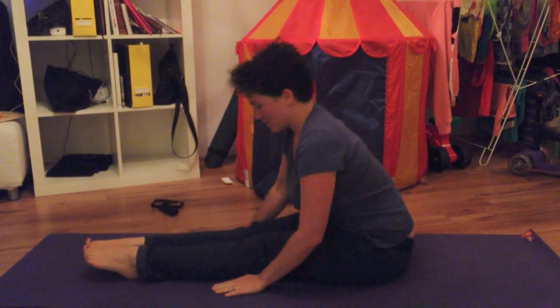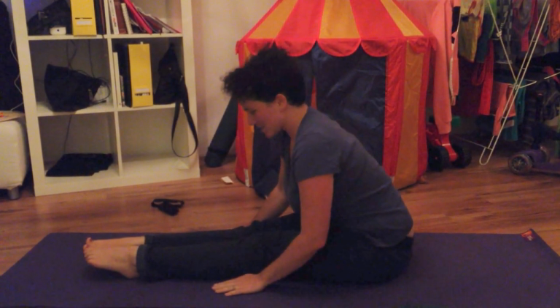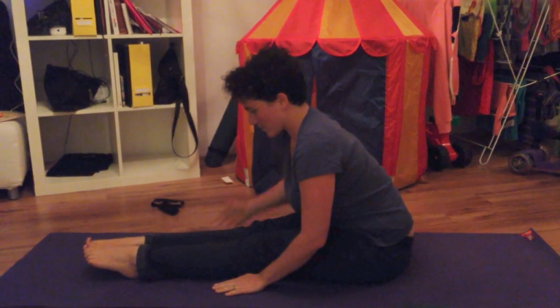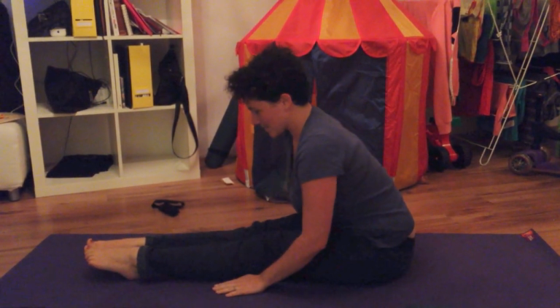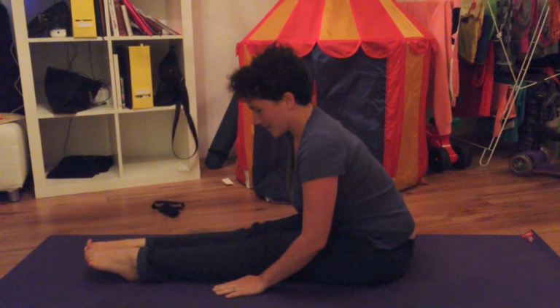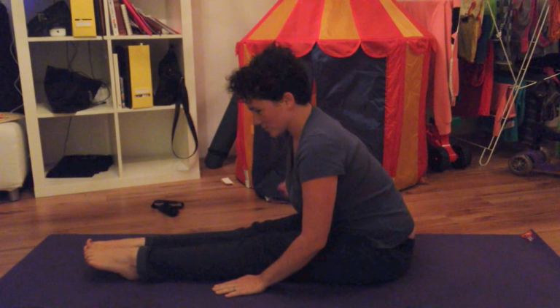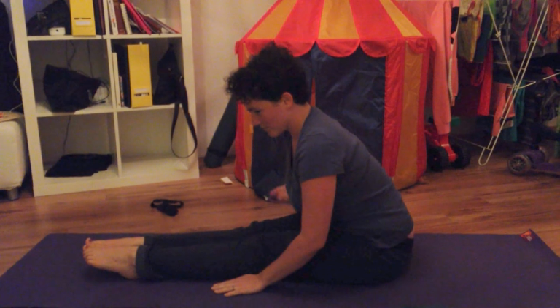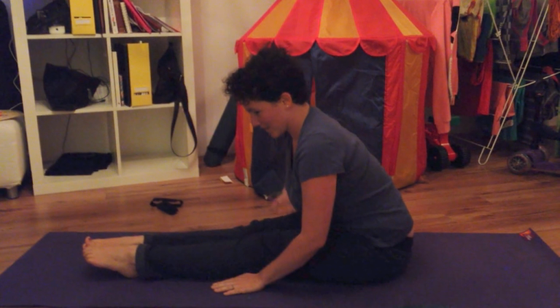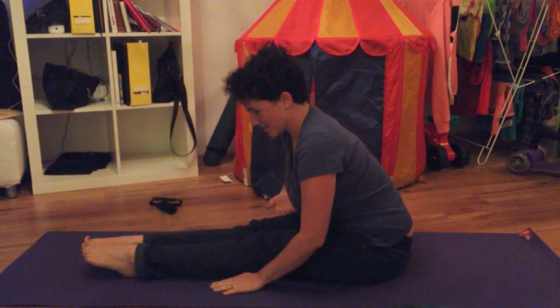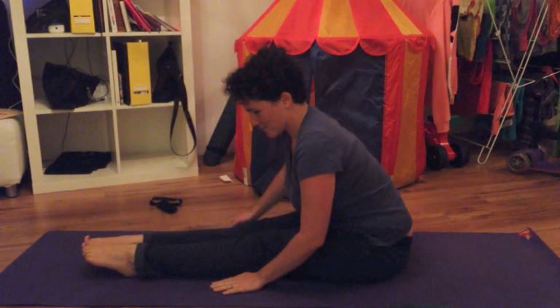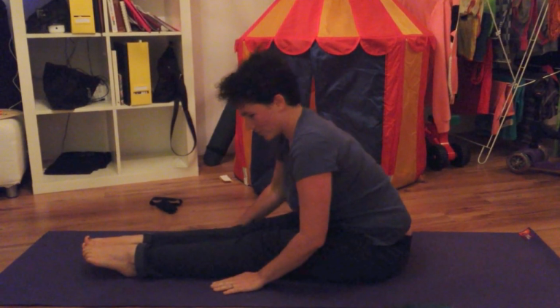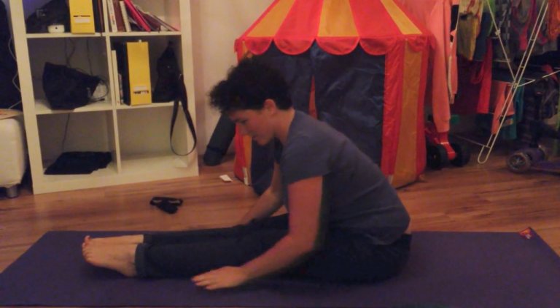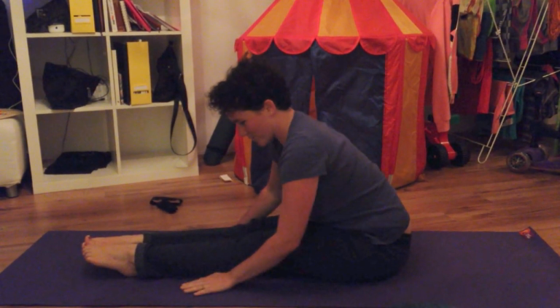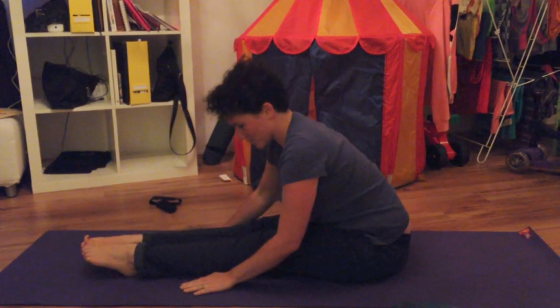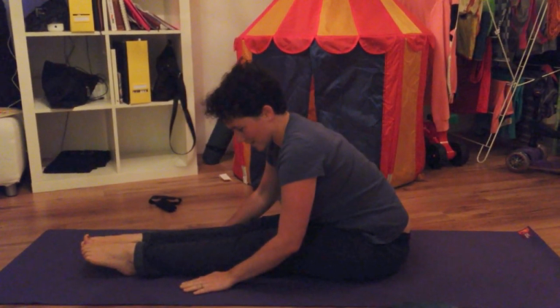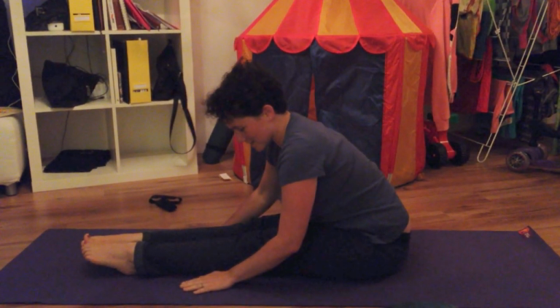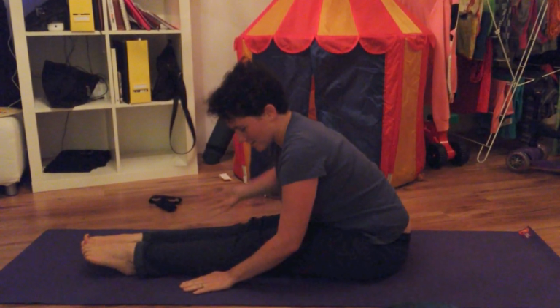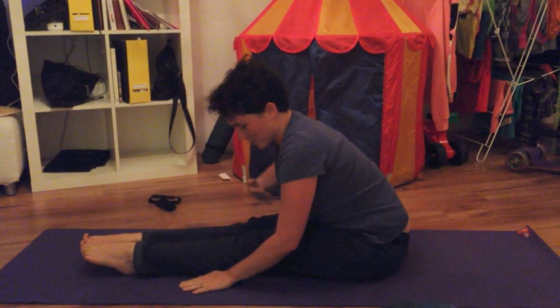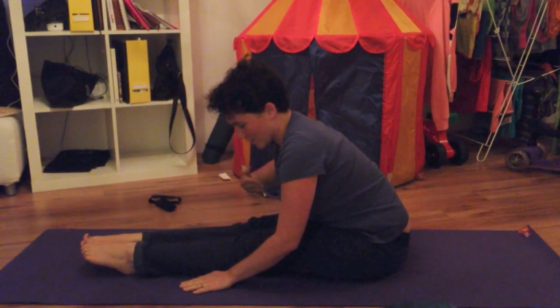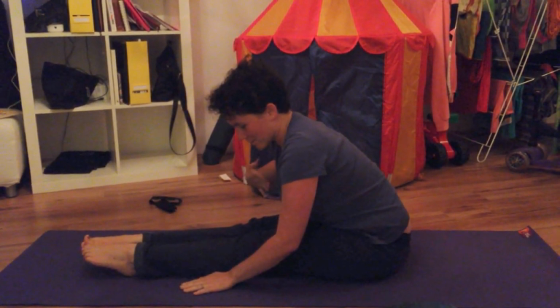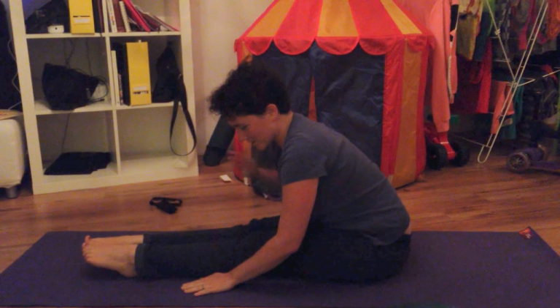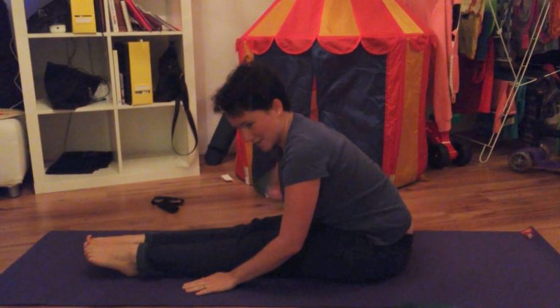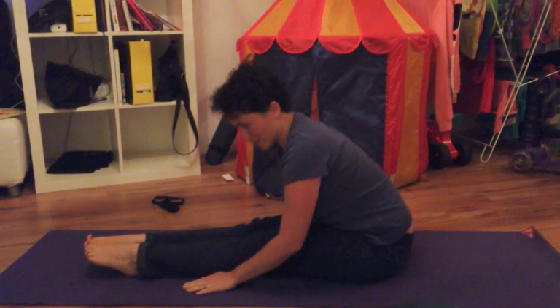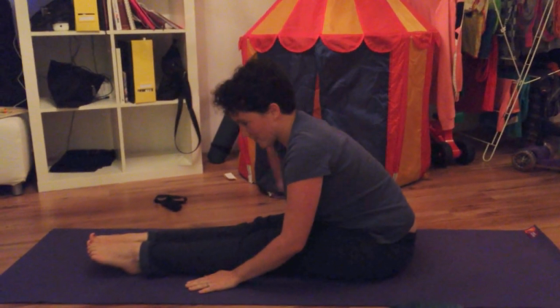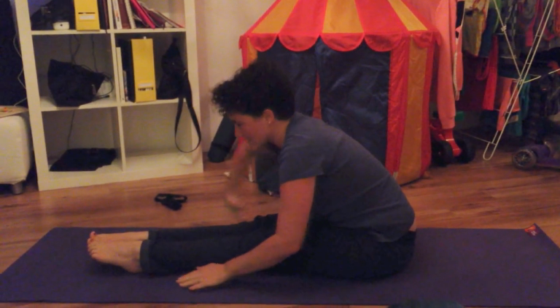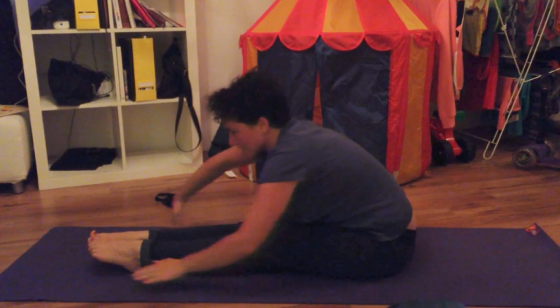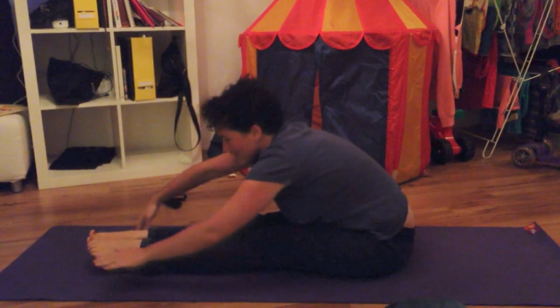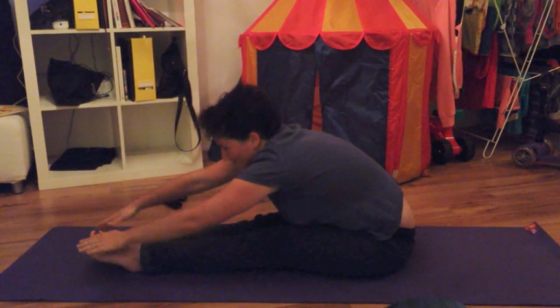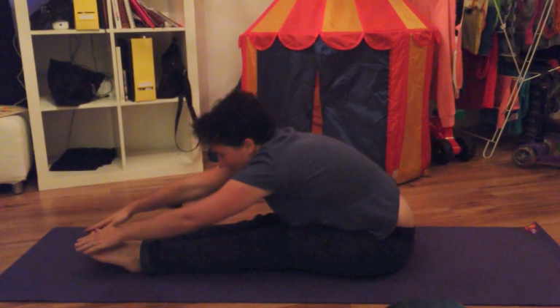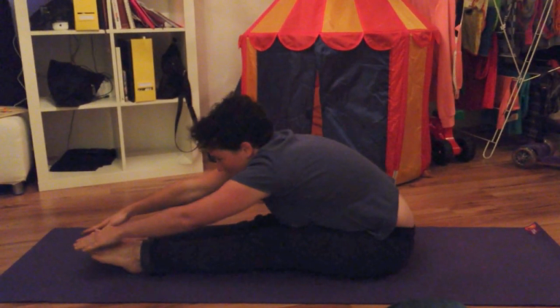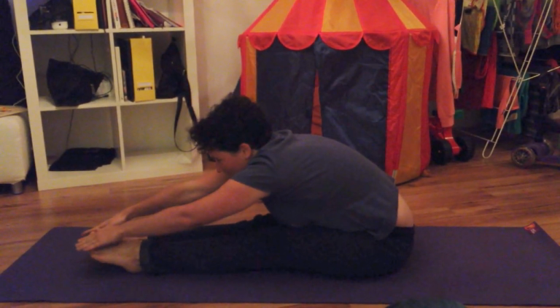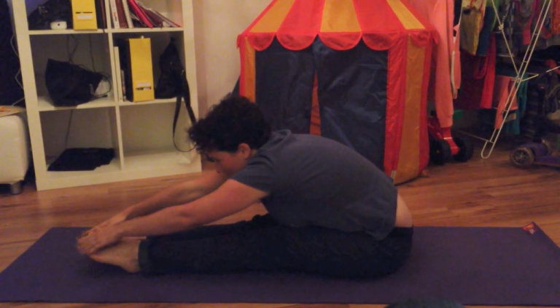Once you get to the point where your stomach is on your legs, or your breasts are on your legs, then you won't actually be able to stay straight anymore, and then that's okay to reach out and touch your toes like this.